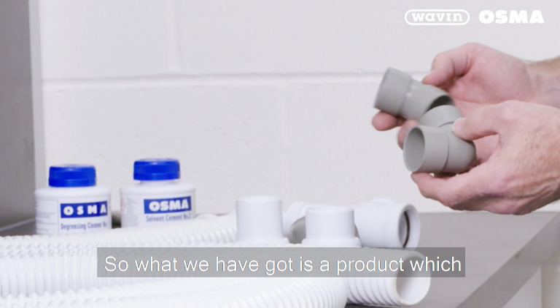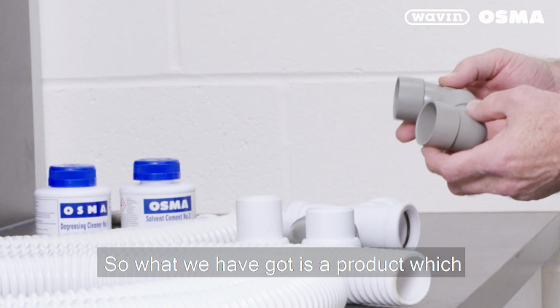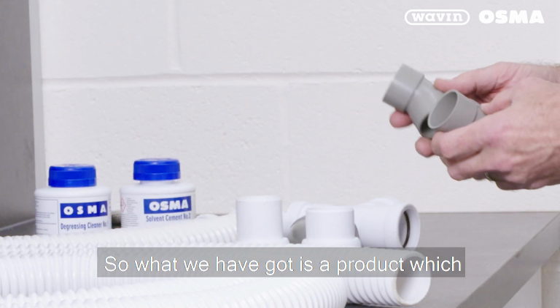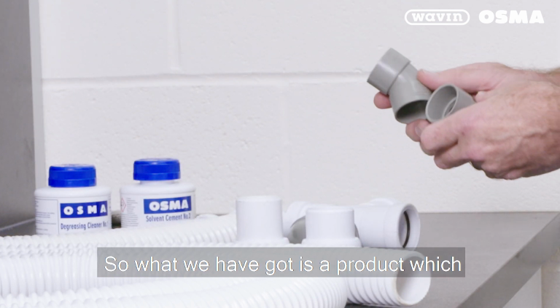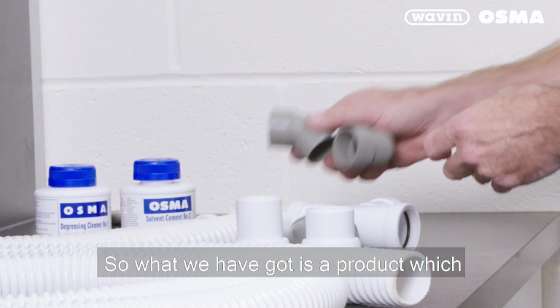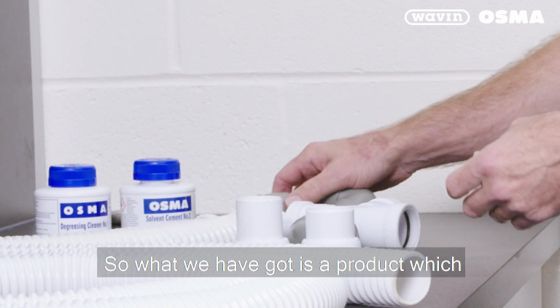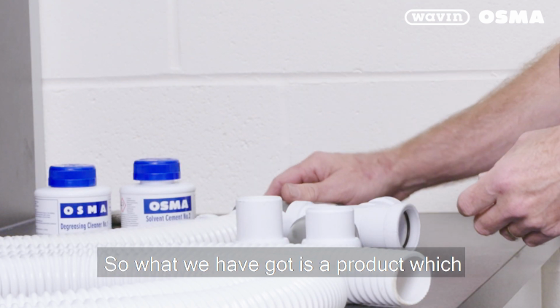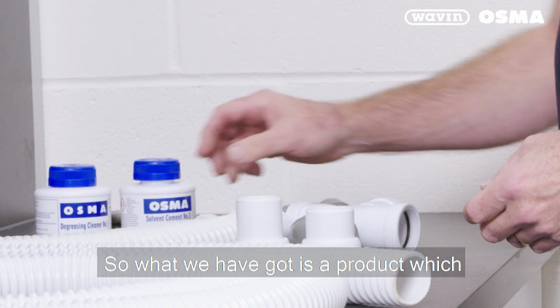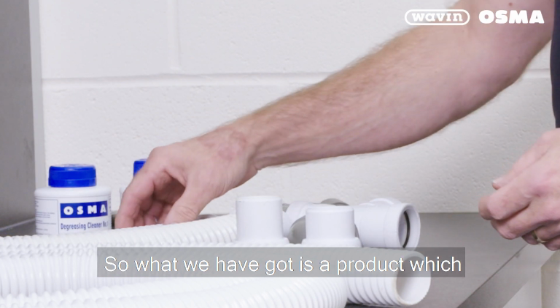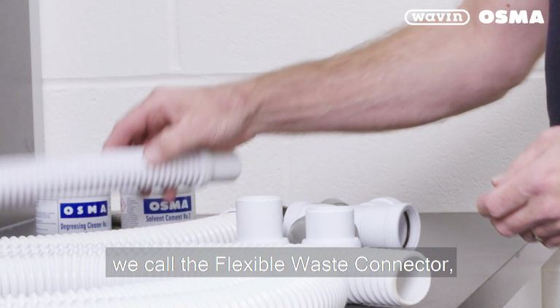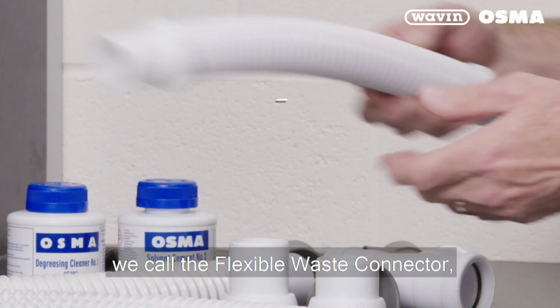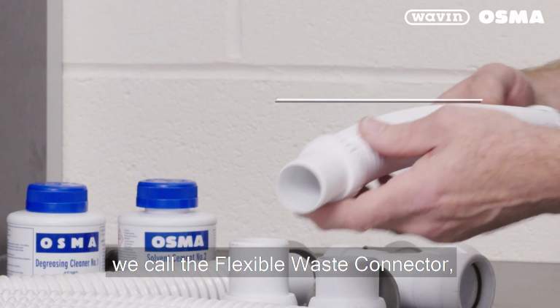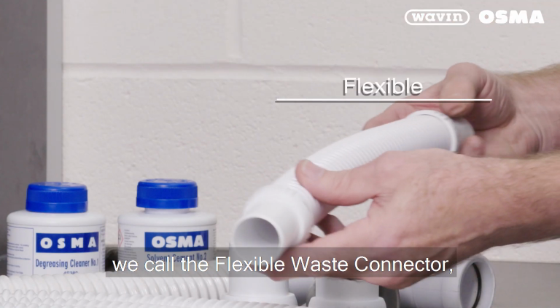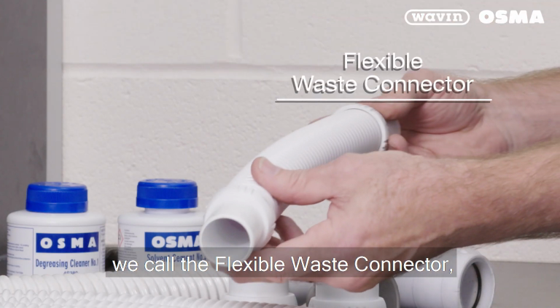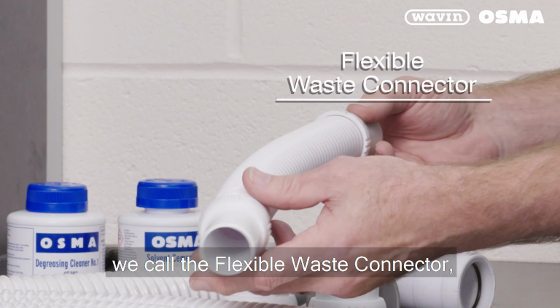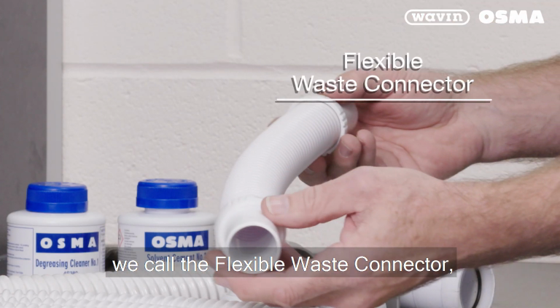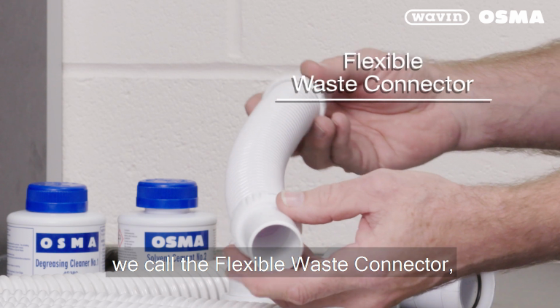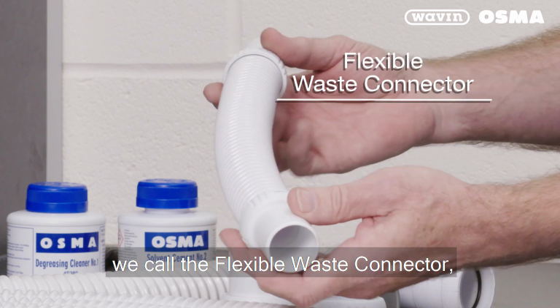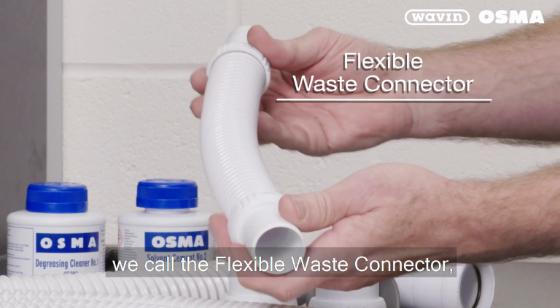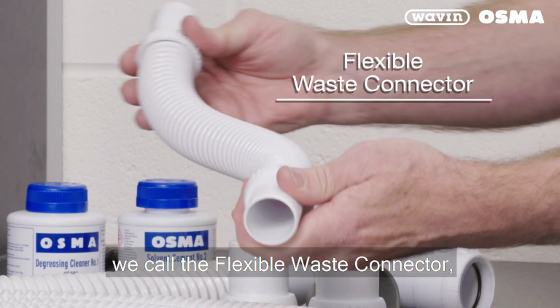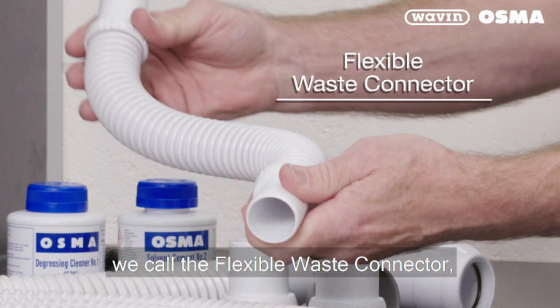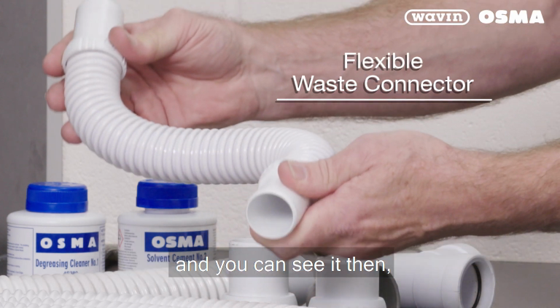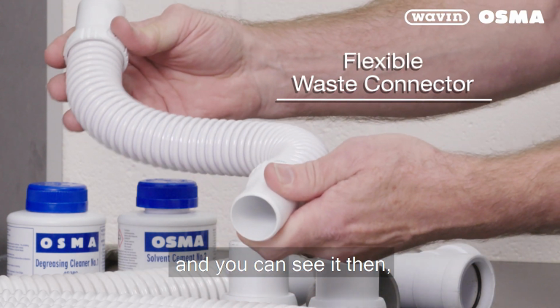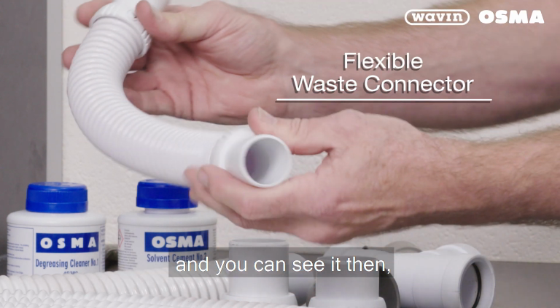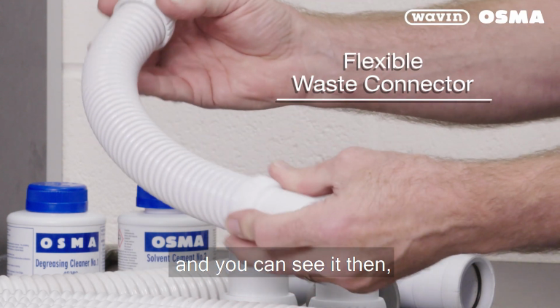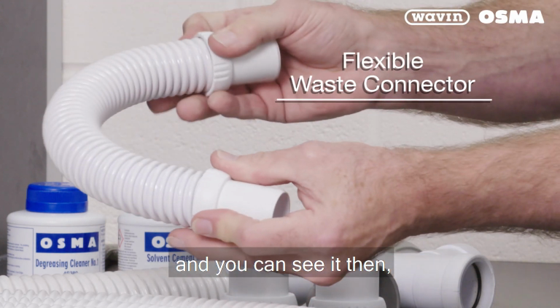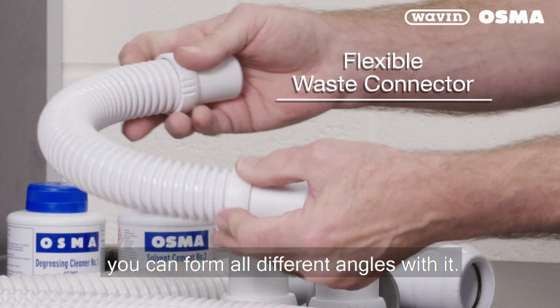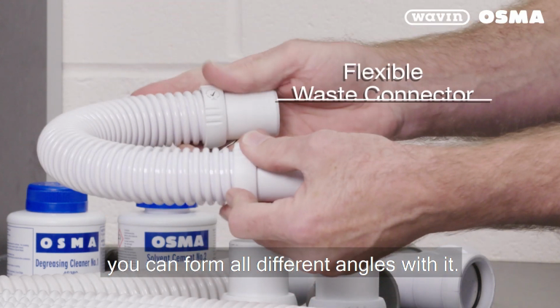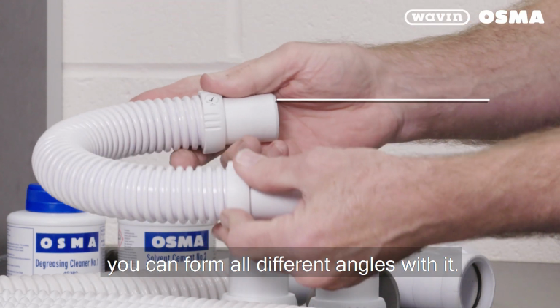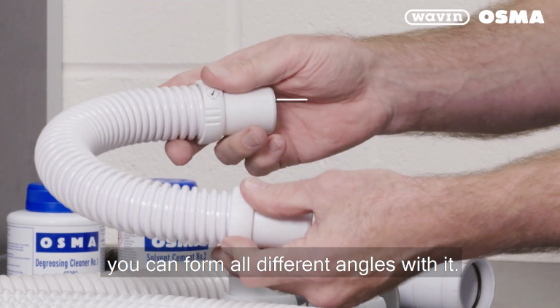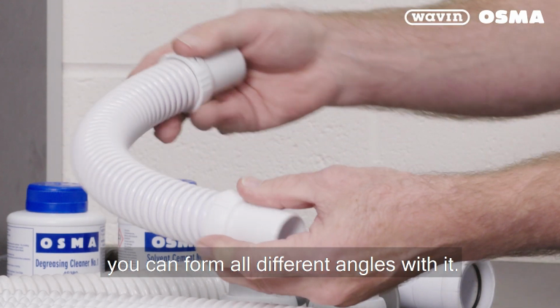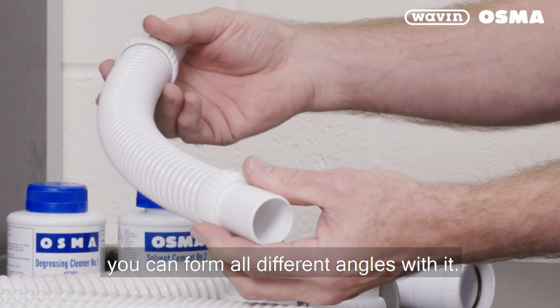What we have got is a product which we call the flexible waste connector, and you can see you can form all different angles with it.